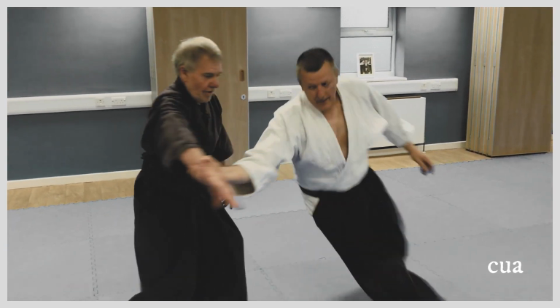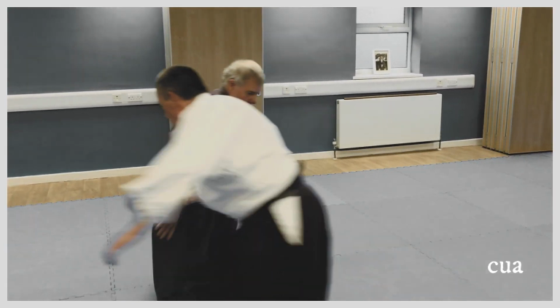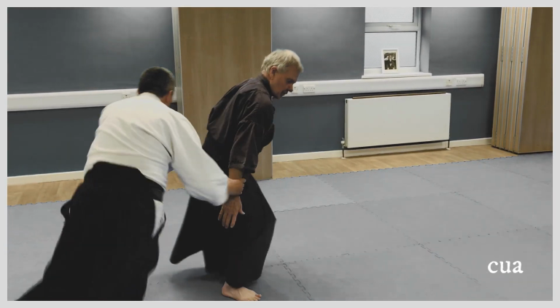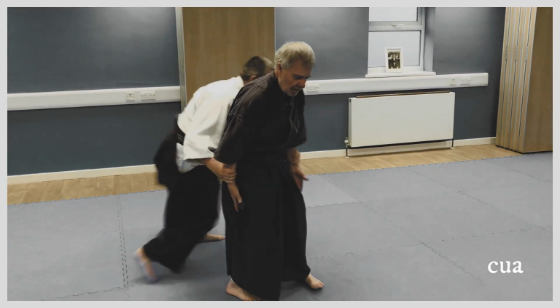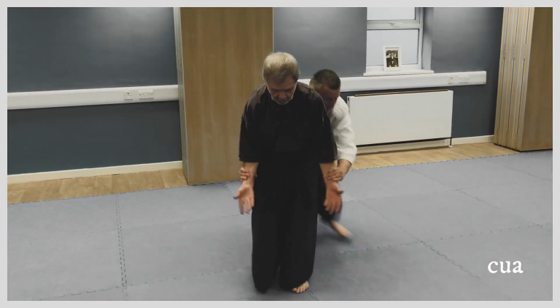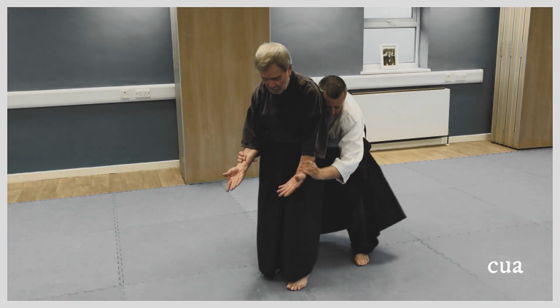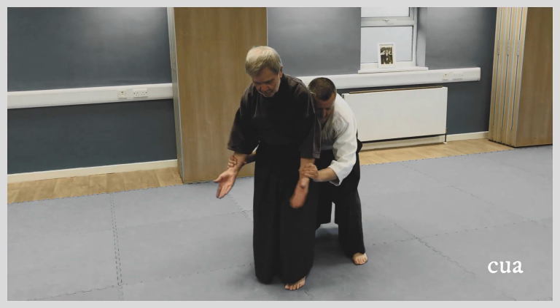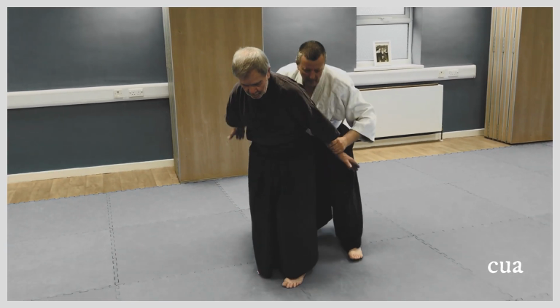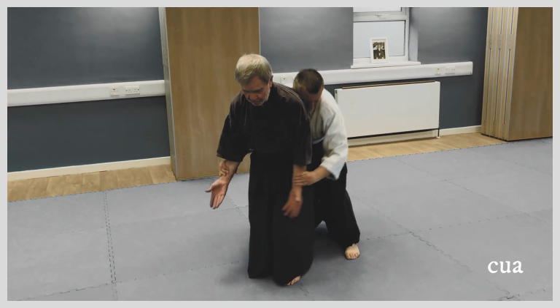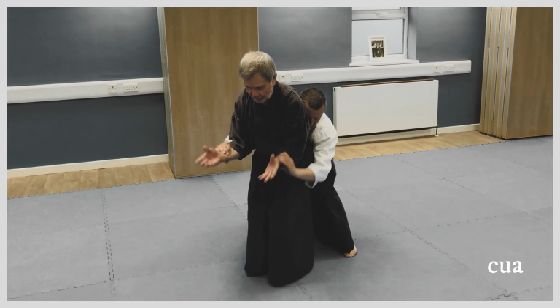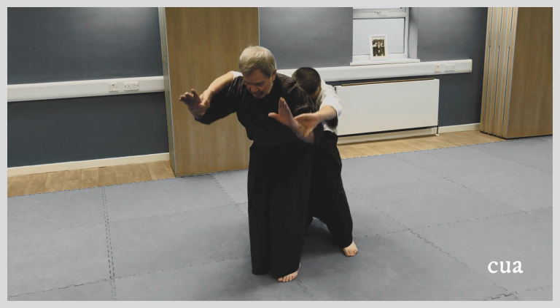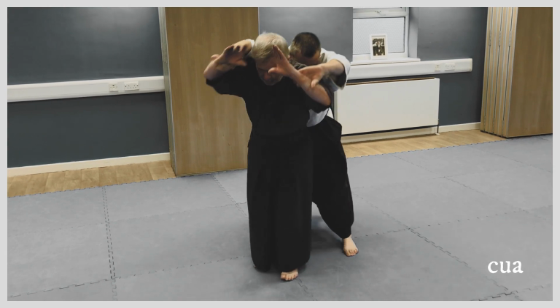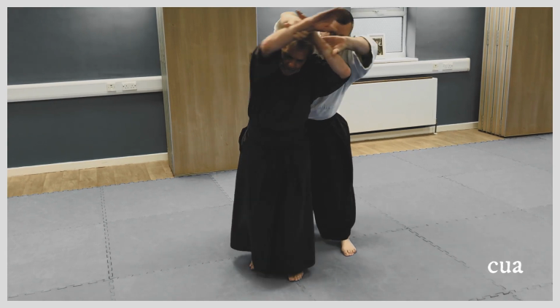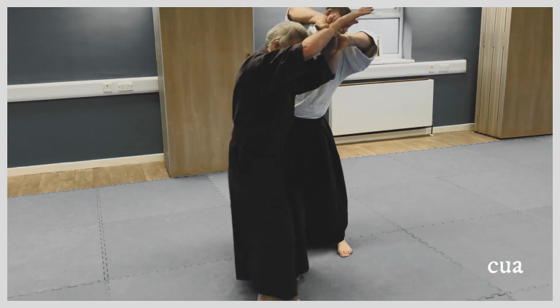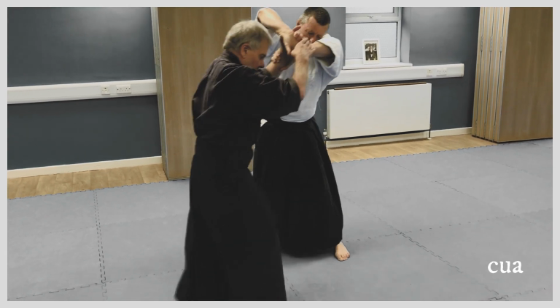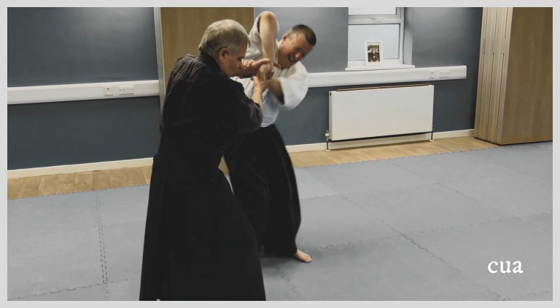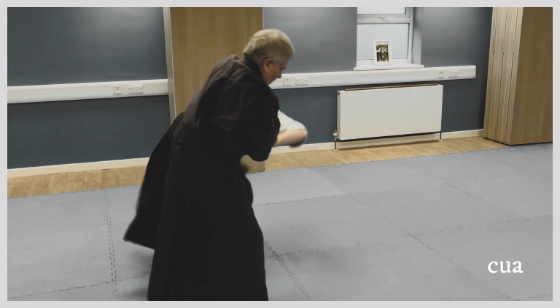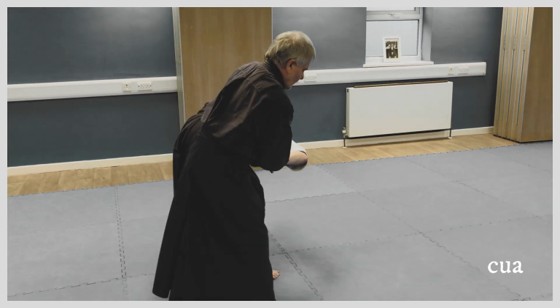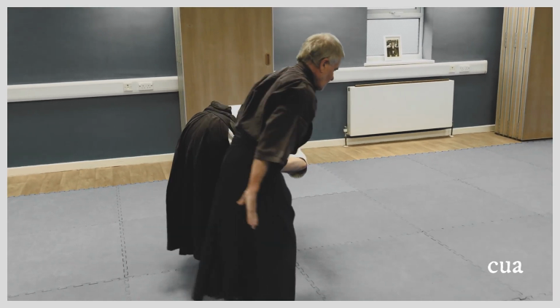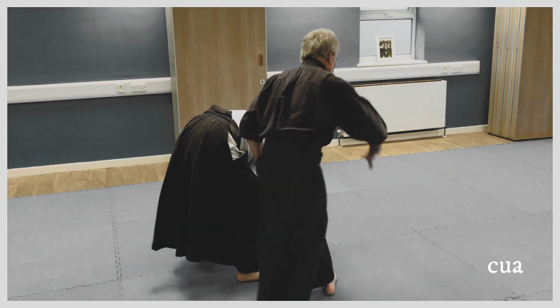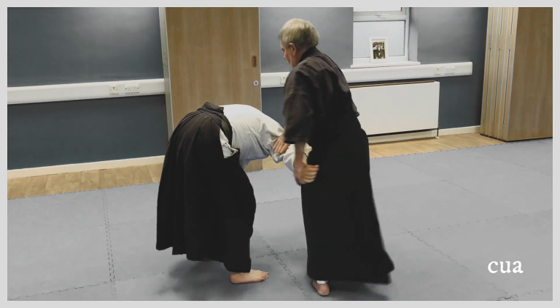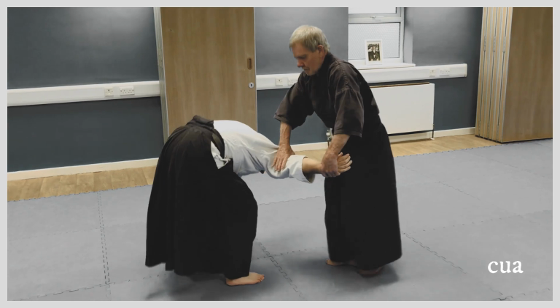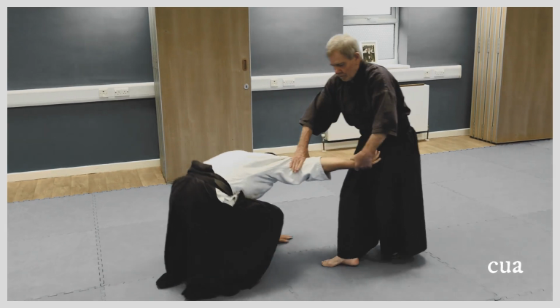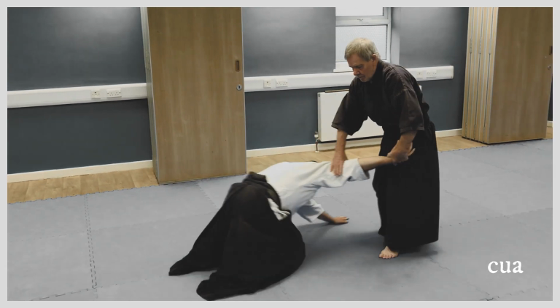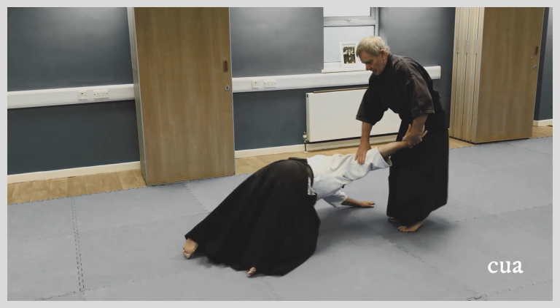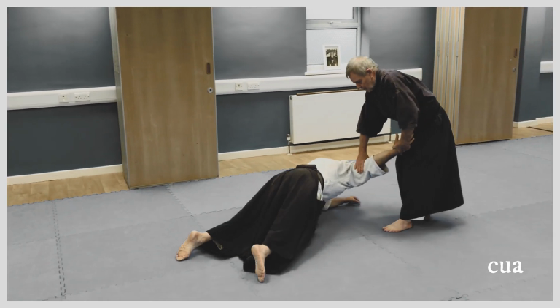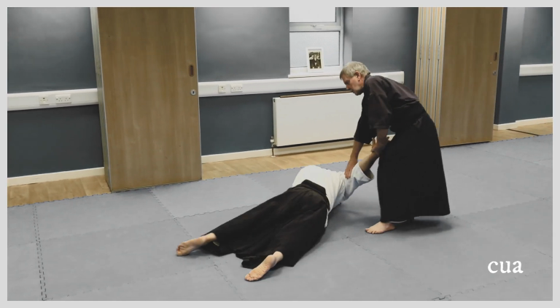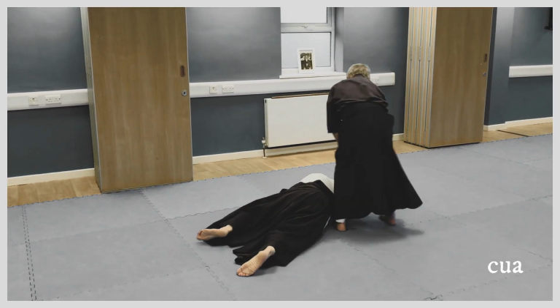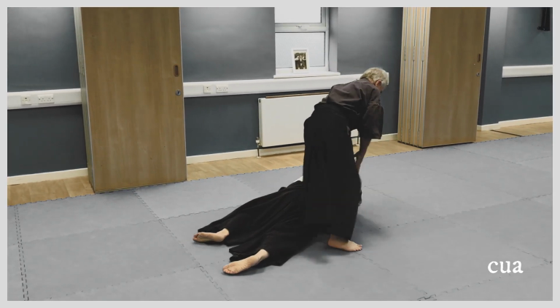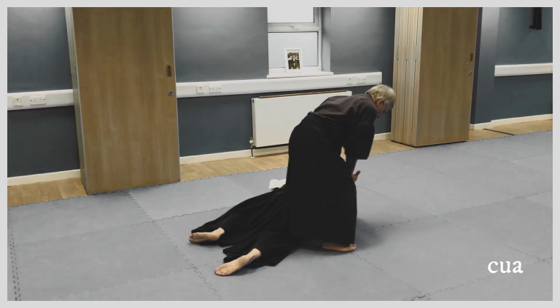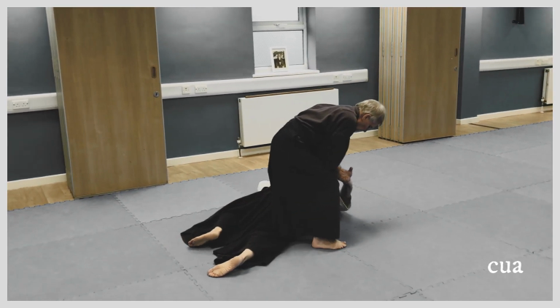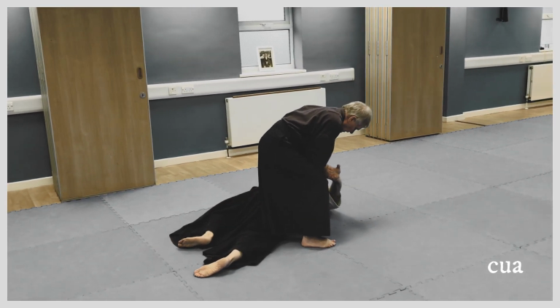Round, to your hip, arms come forward and then turn, pick up, cut down, turn, pull down — switch to Shiro Sankyo.